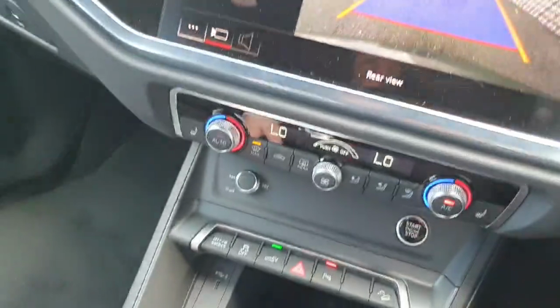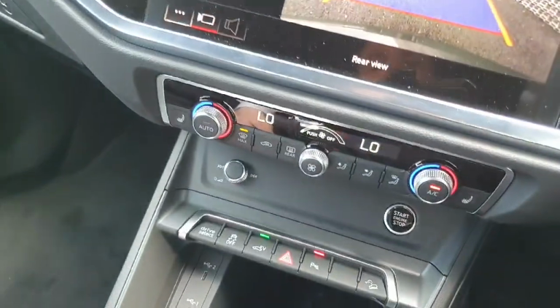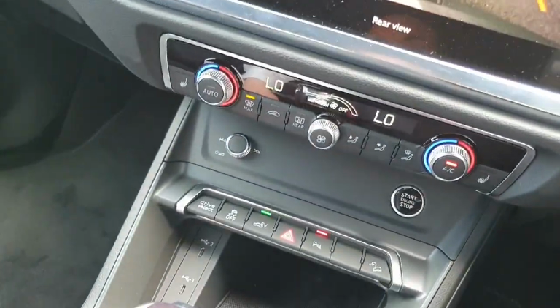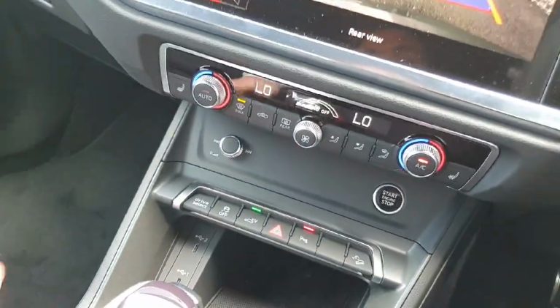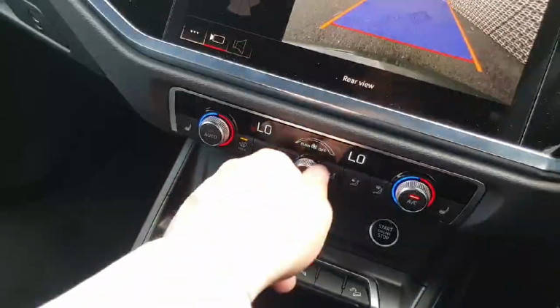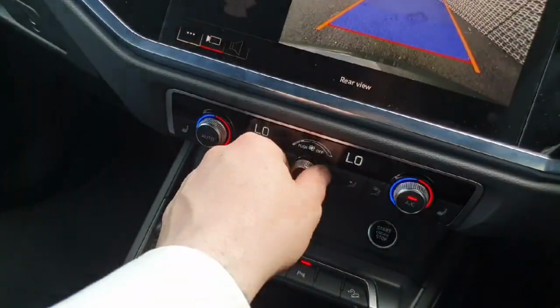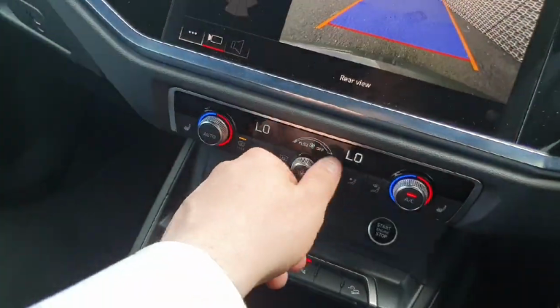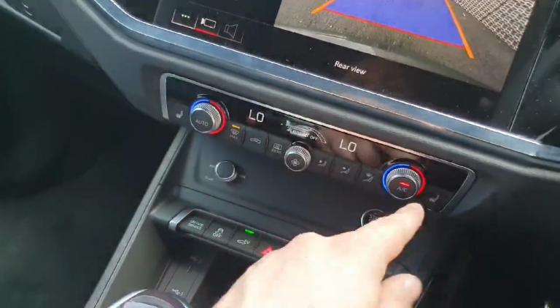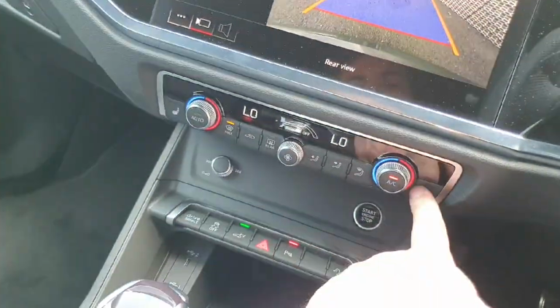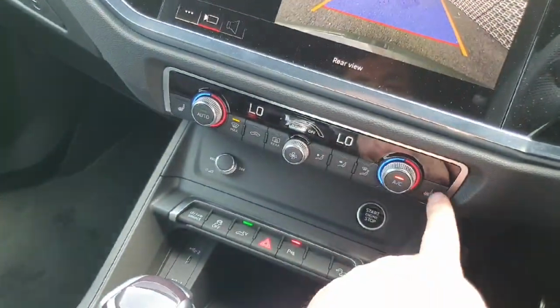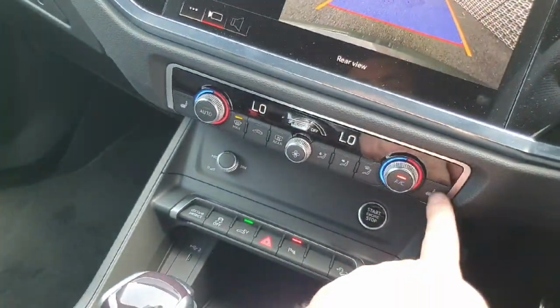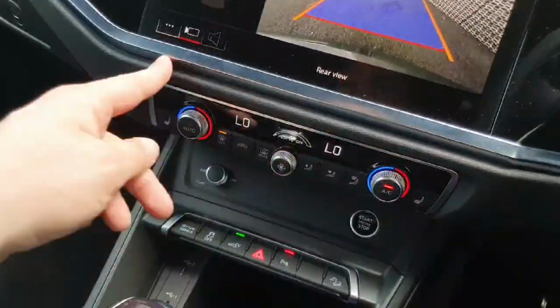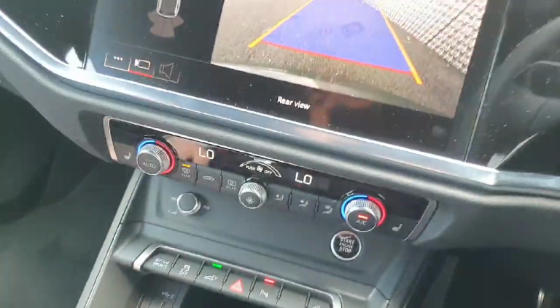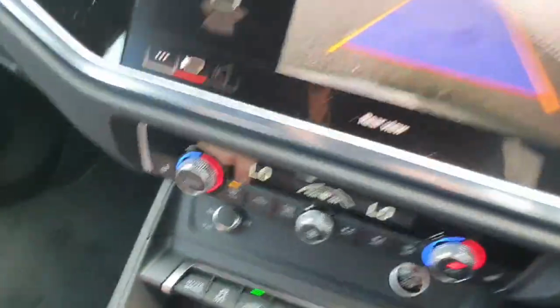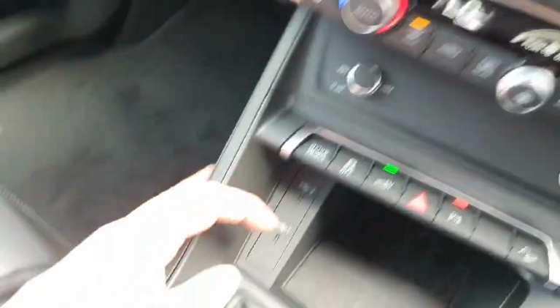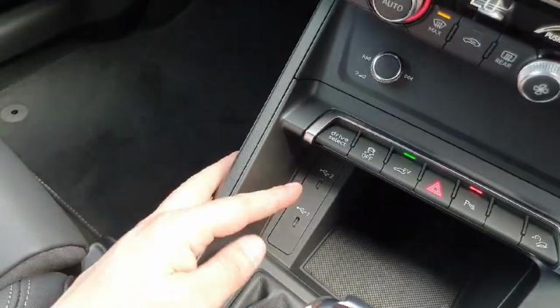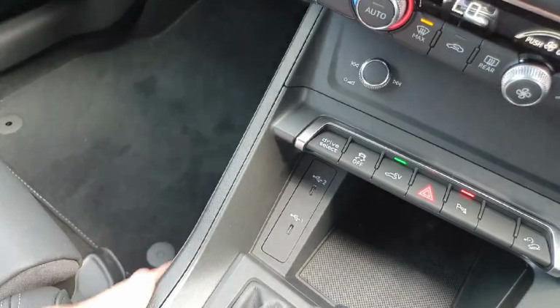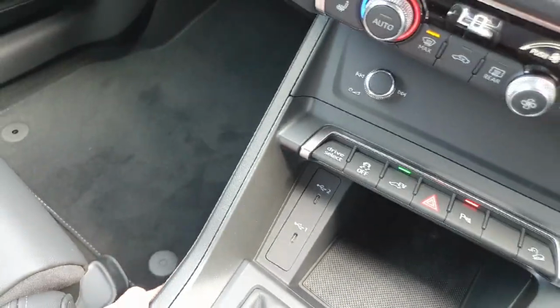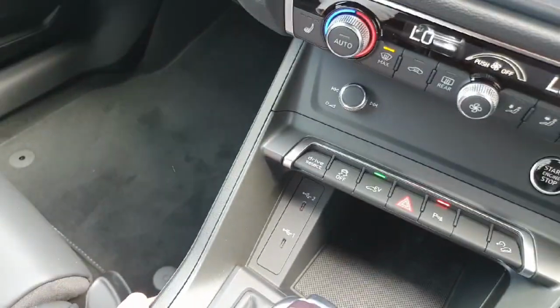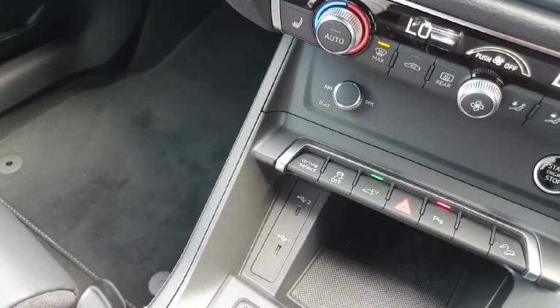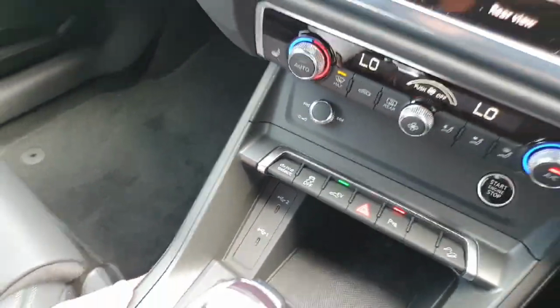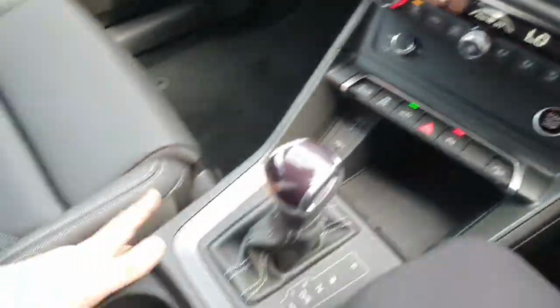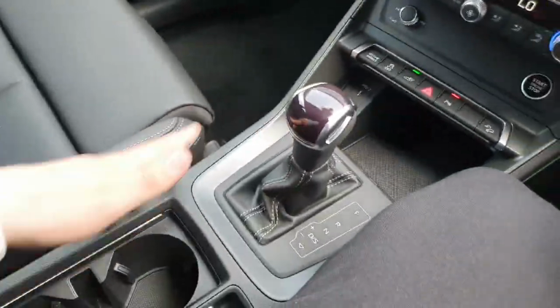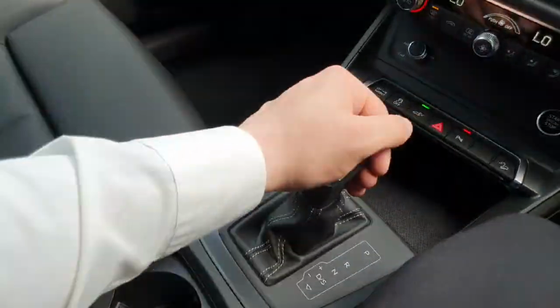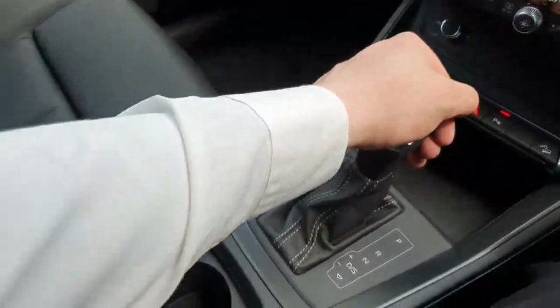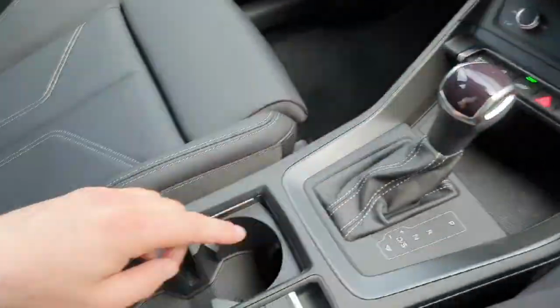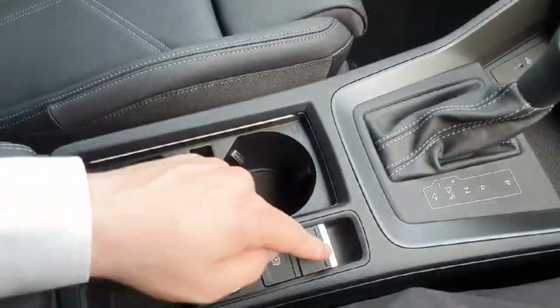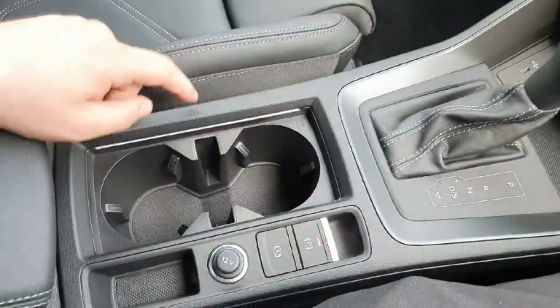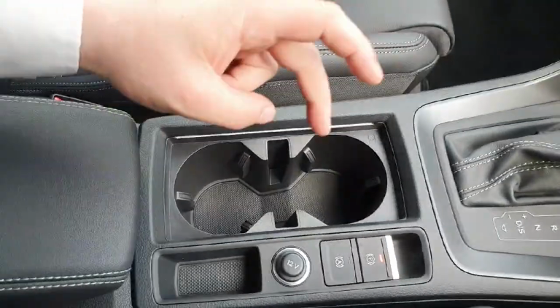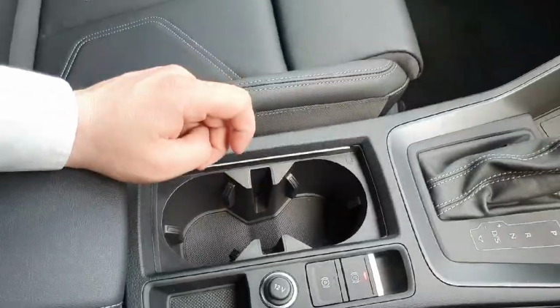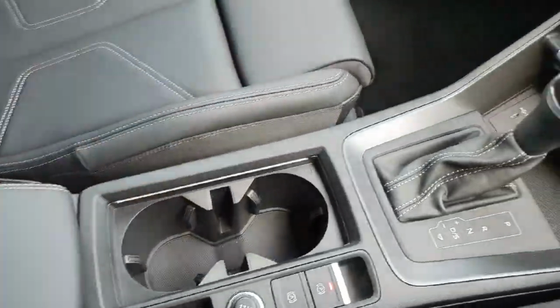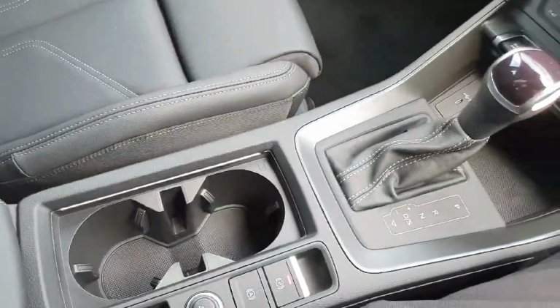Down below we have the climate control, very straightforward and easy to use. It also features heated seats for the driver and passenger. Two USB ports are available for any charging or electronic needs, along with the S-Tronic automatic transmission, electronic handbrake, and two cup holders.